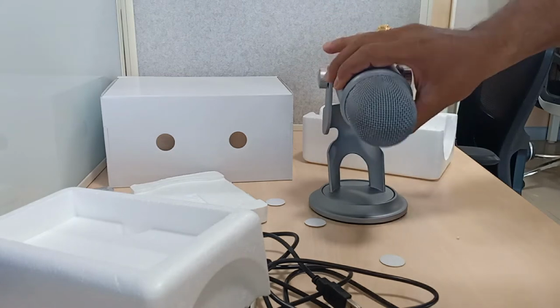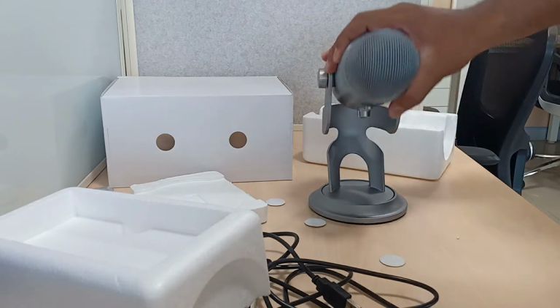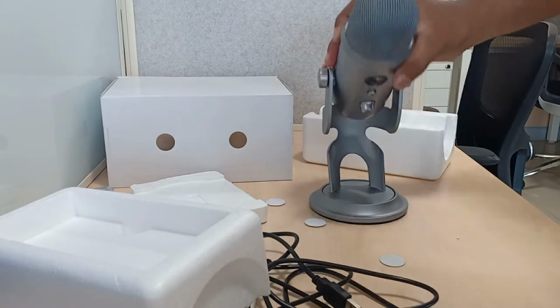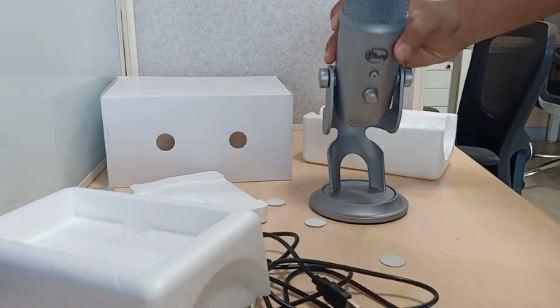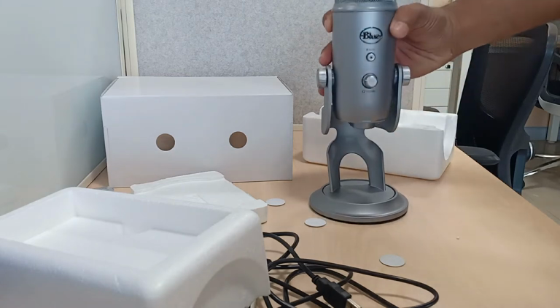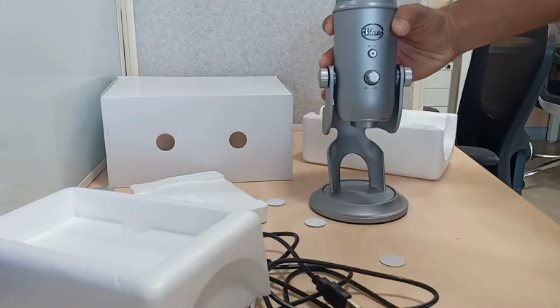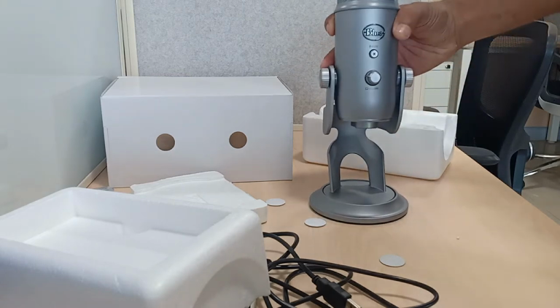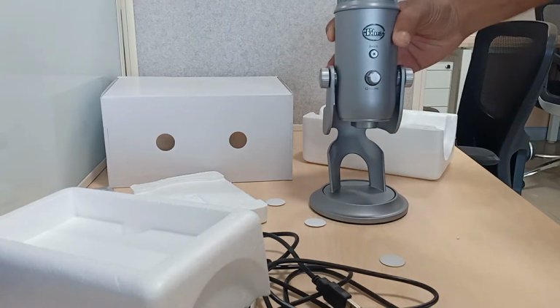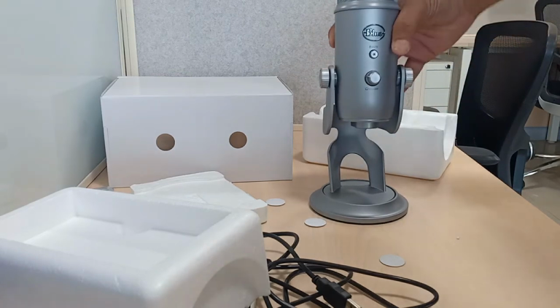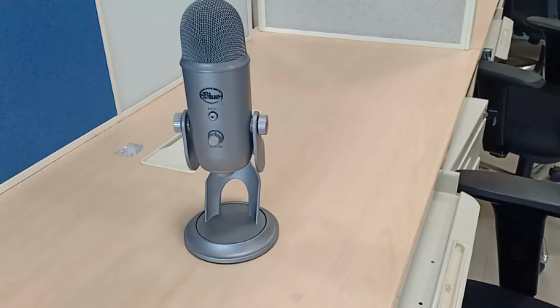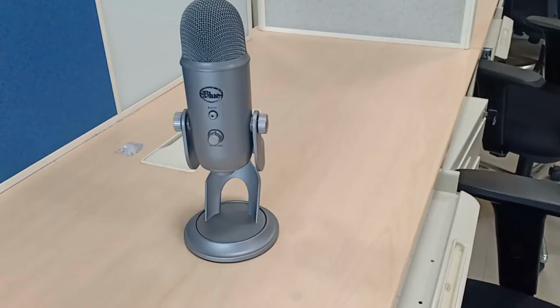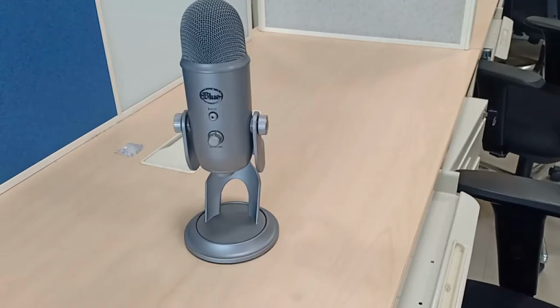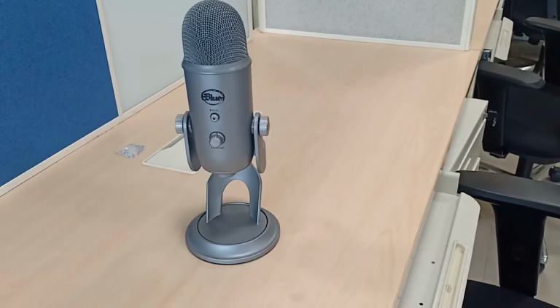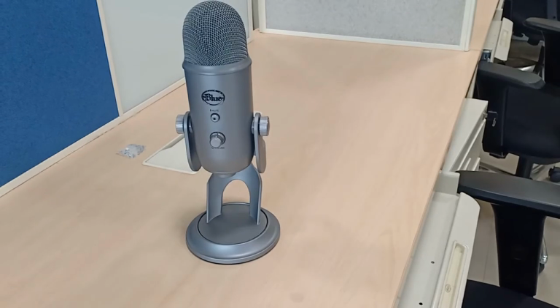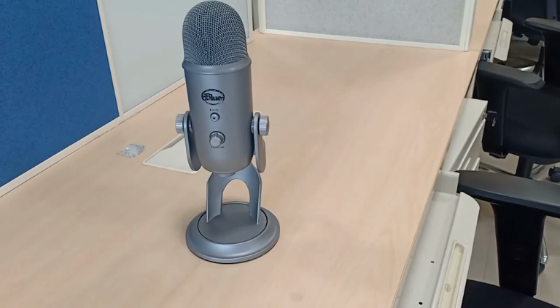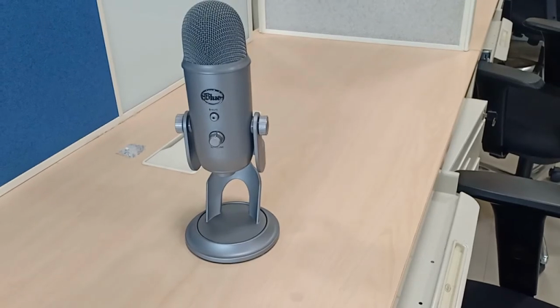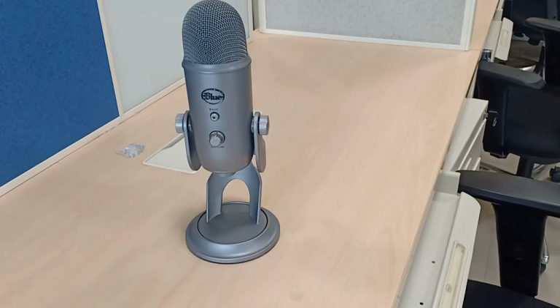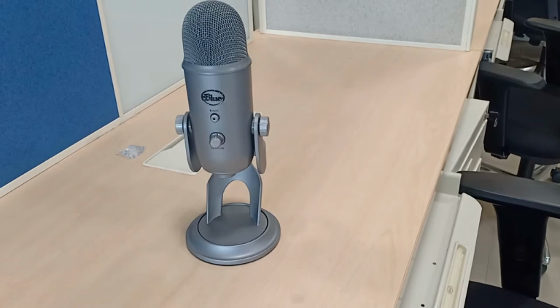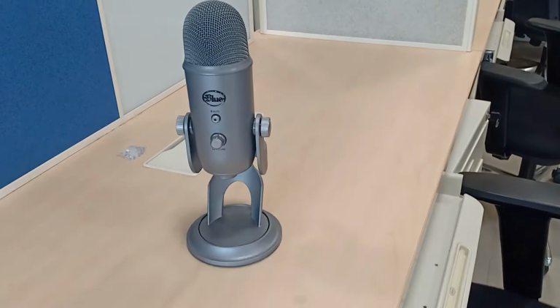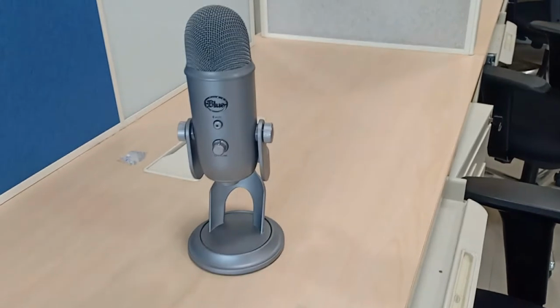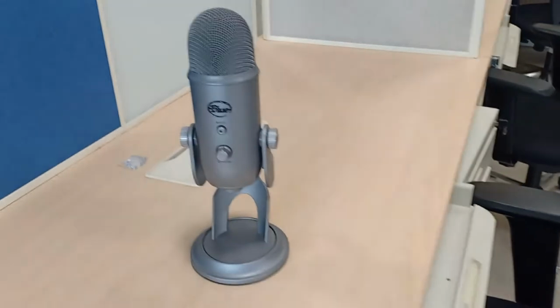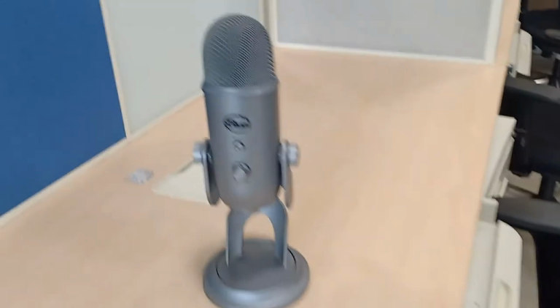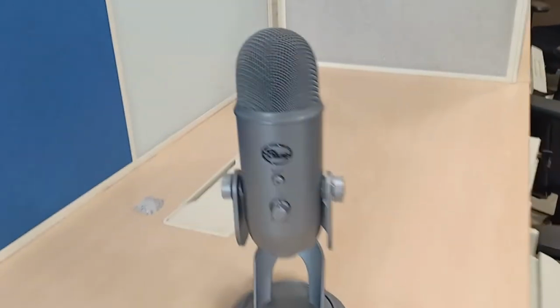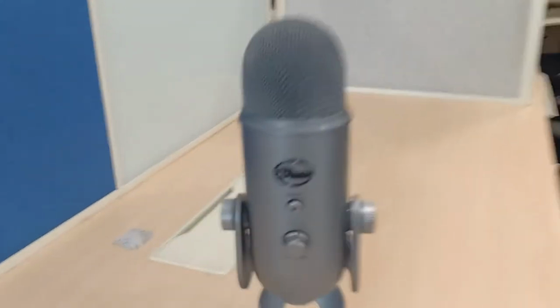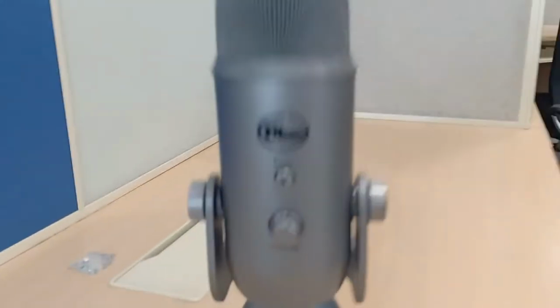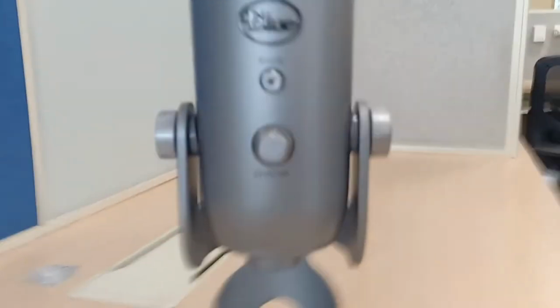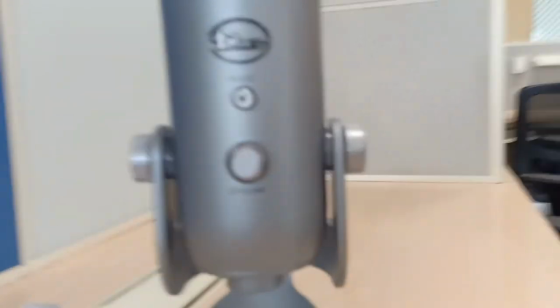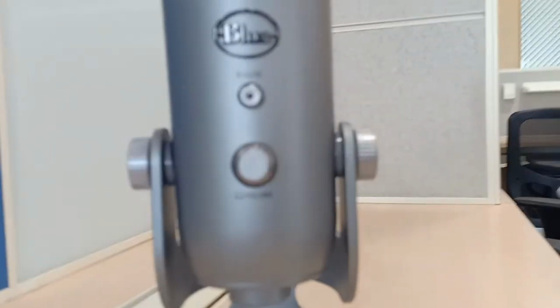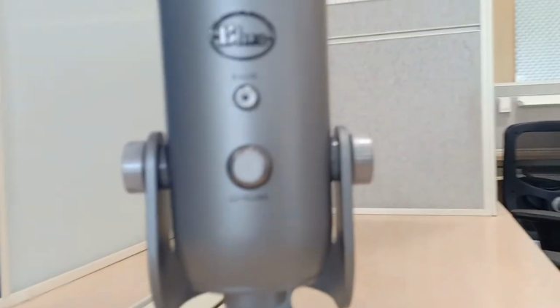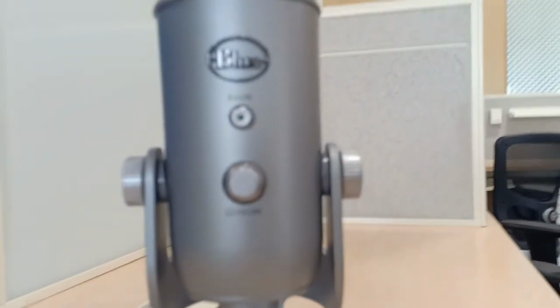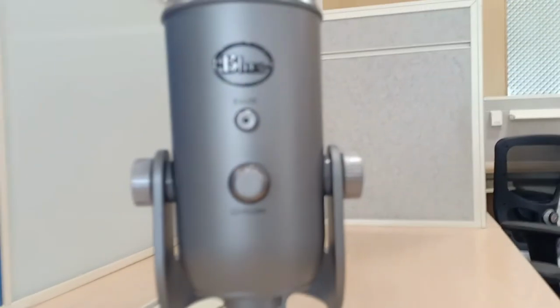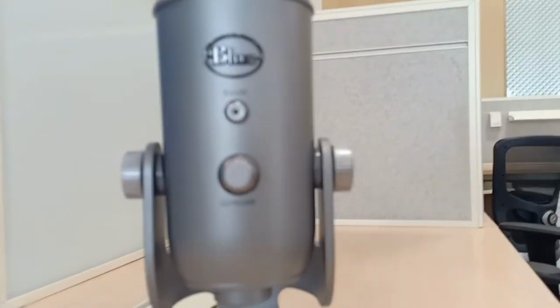Let's go deep into the product. This mic has a triple capsule of 14mm tuned condenser capsules, which gives more liveness in the voice.